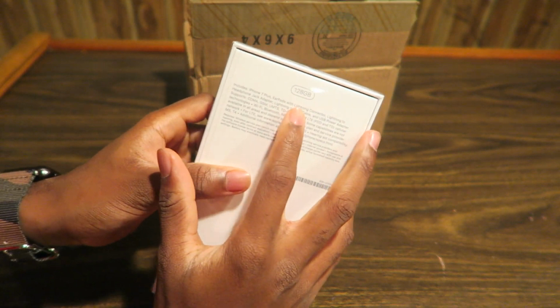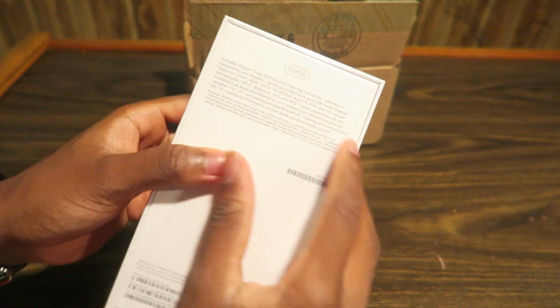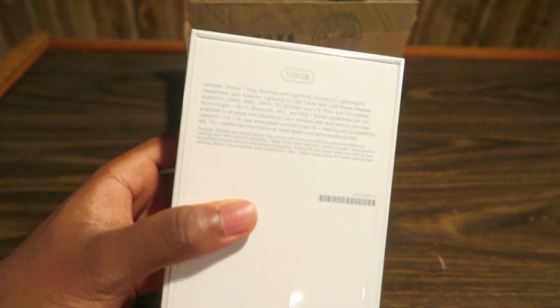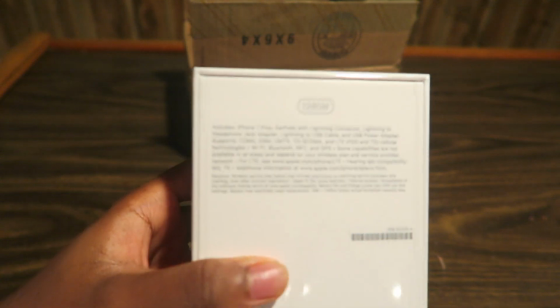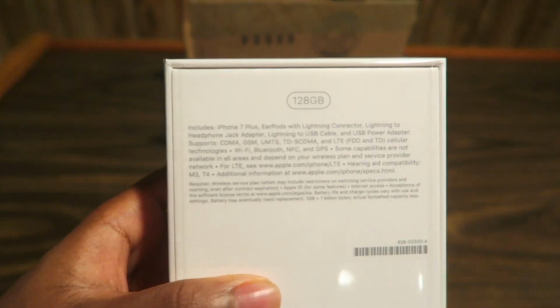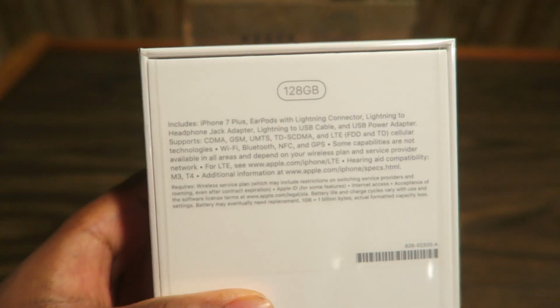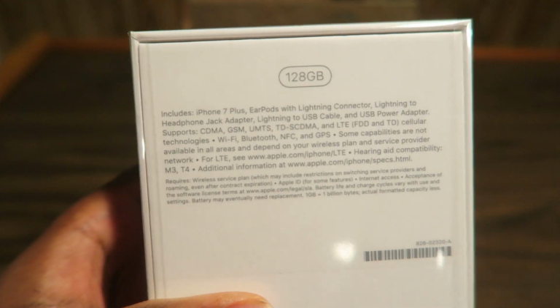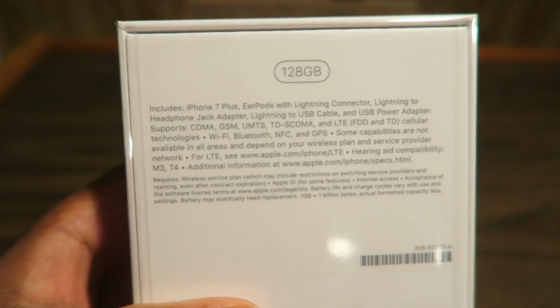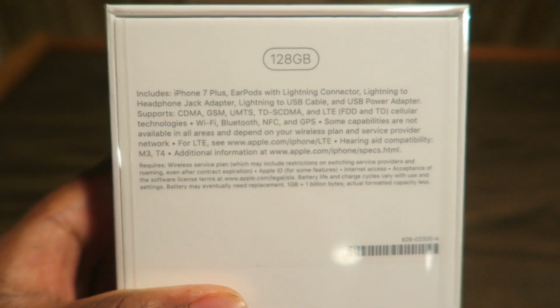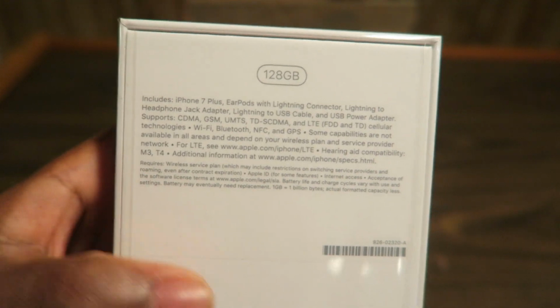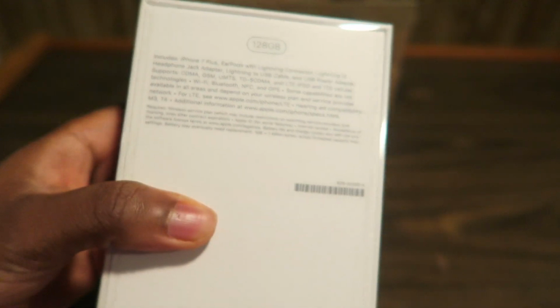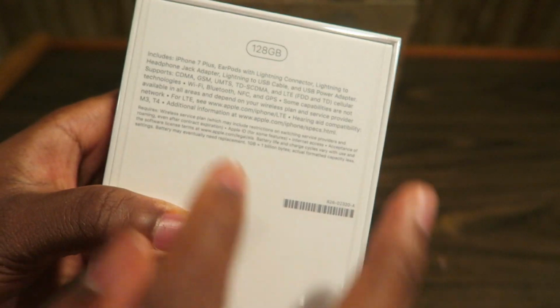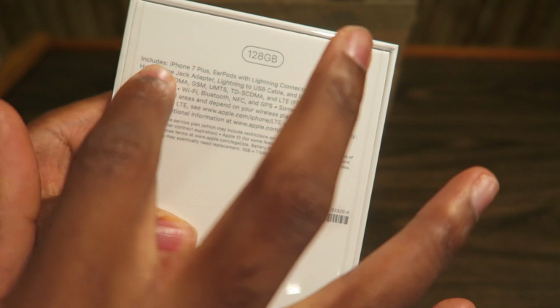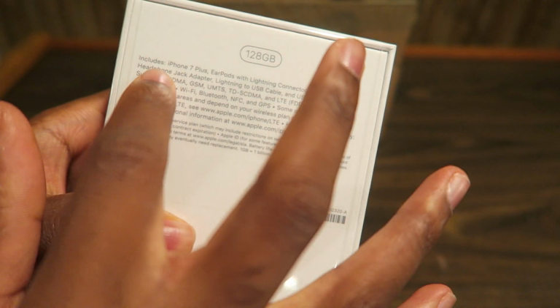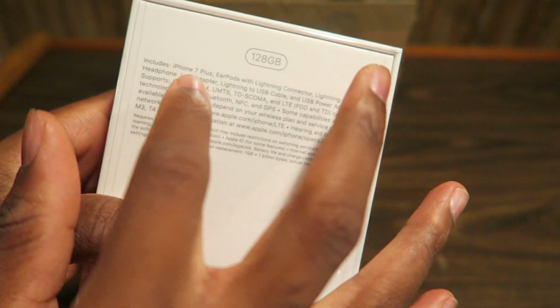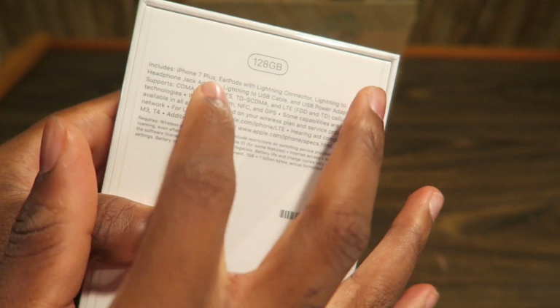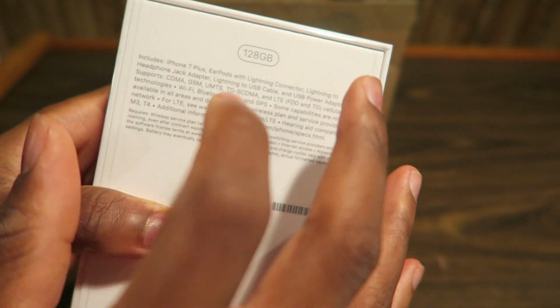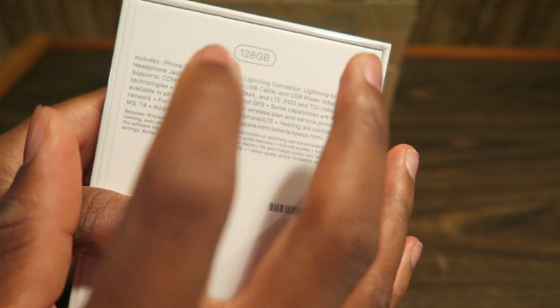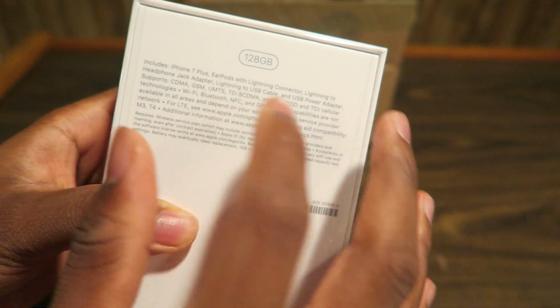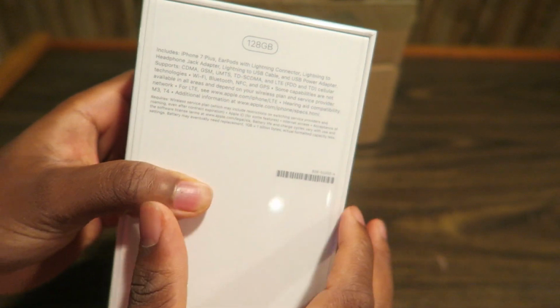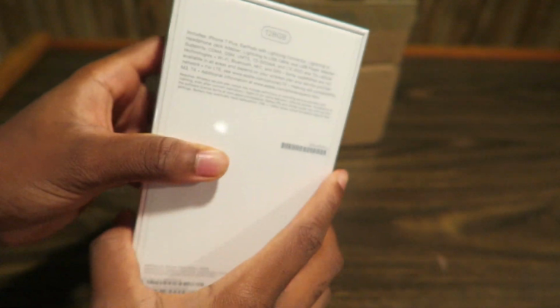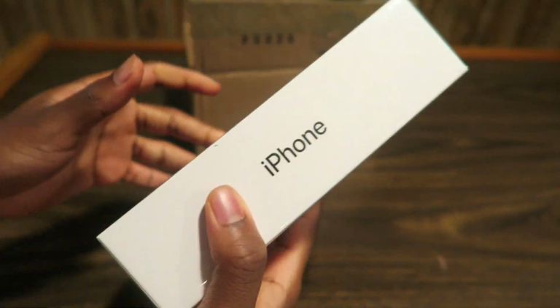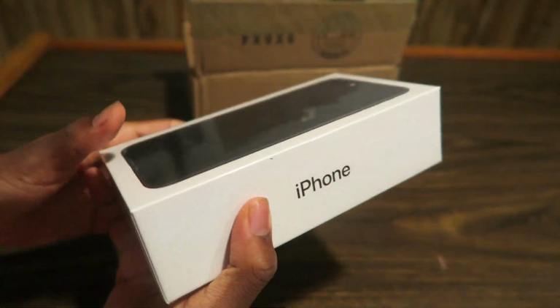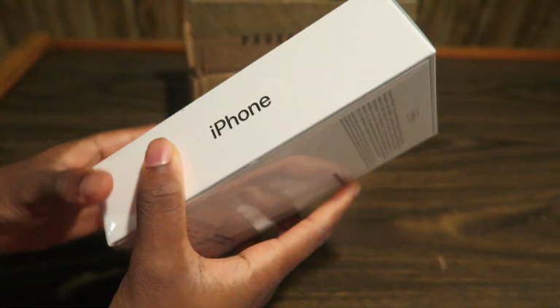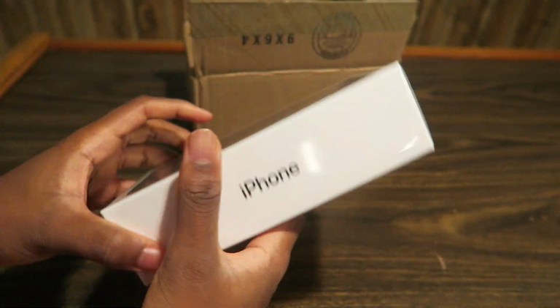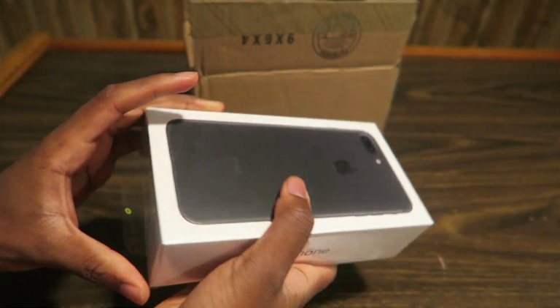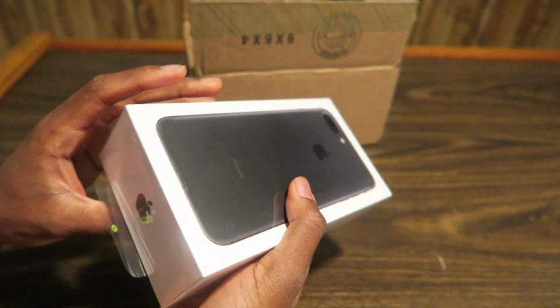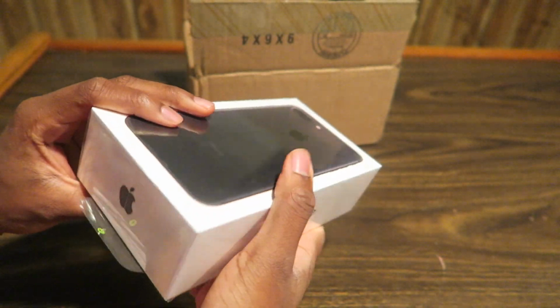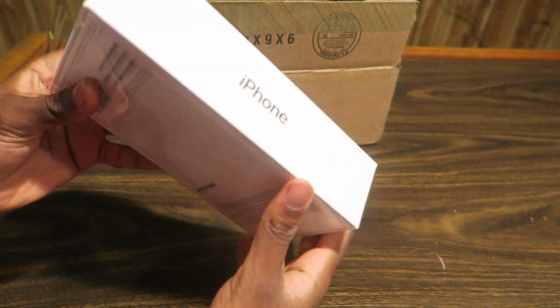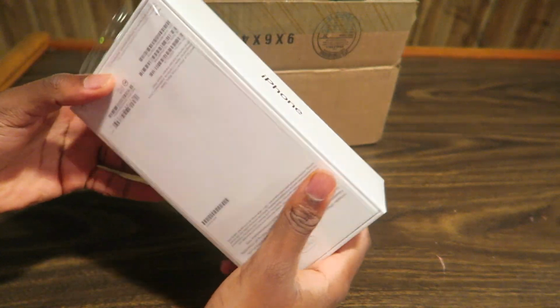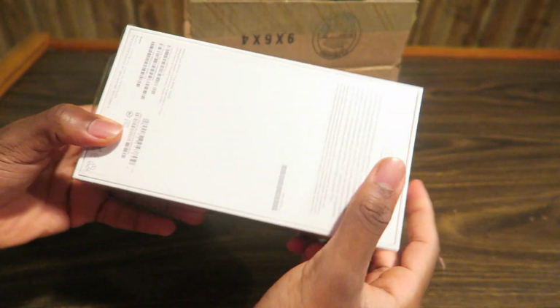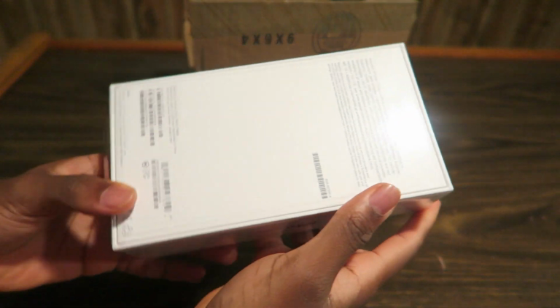128 gigabytes. We got all the specs — iPhone 7, AirPods. It's the iPhone with no headphone jack, so be warned.